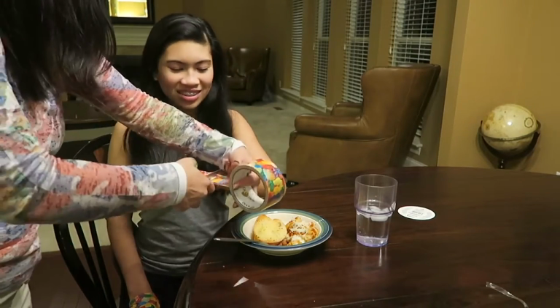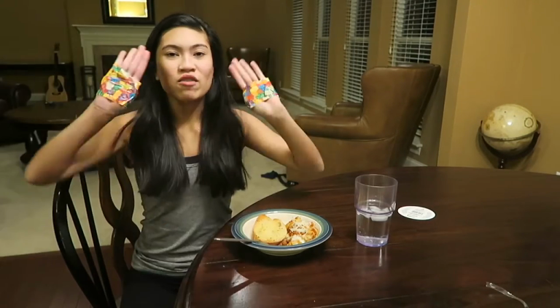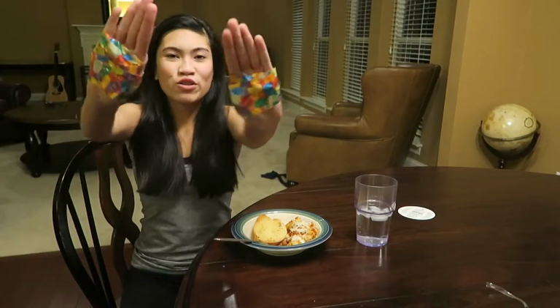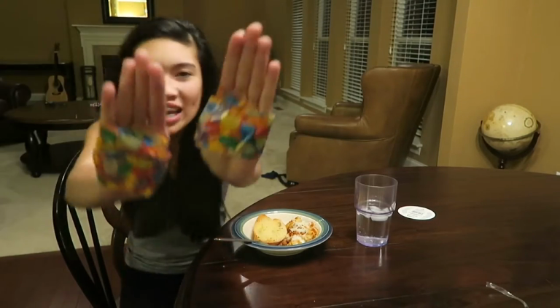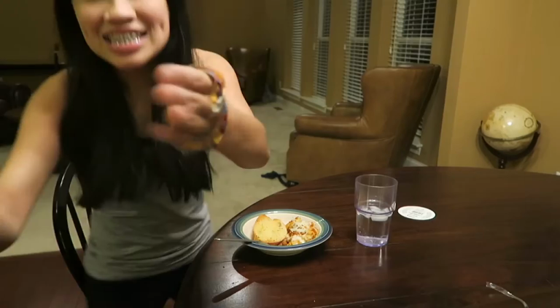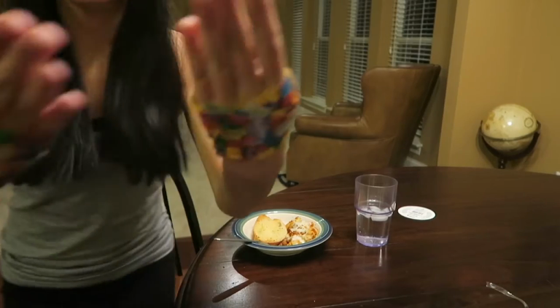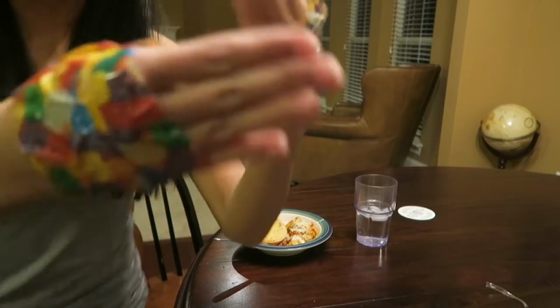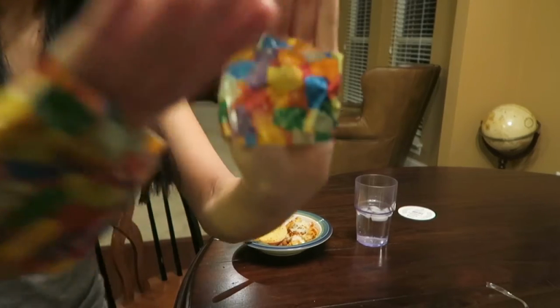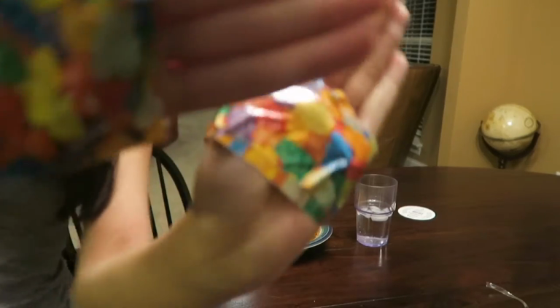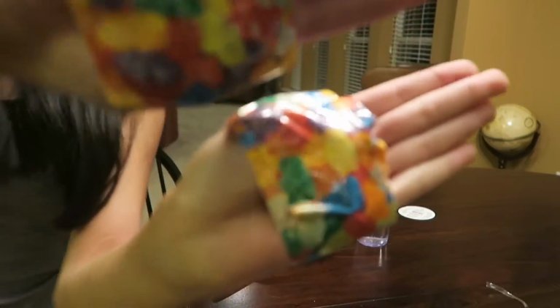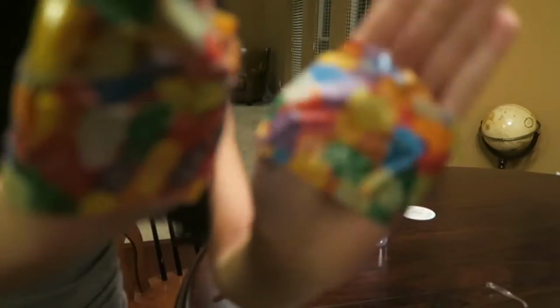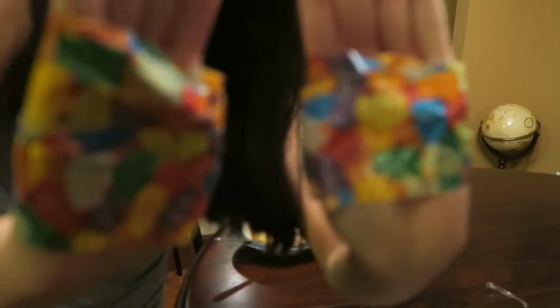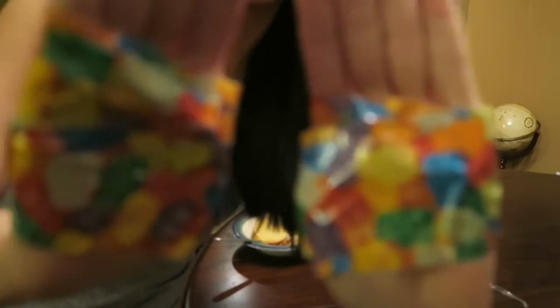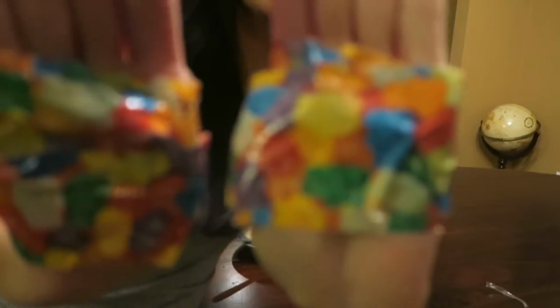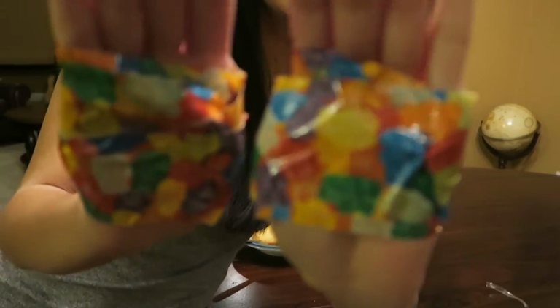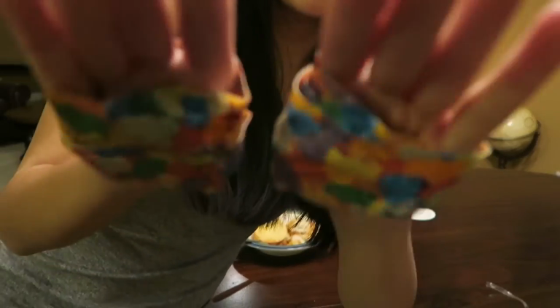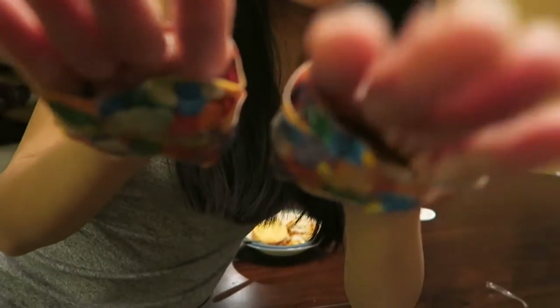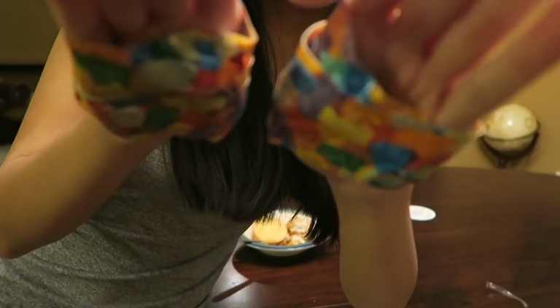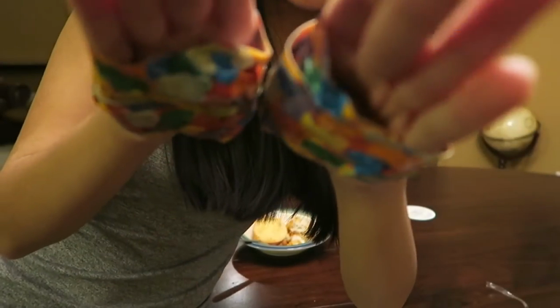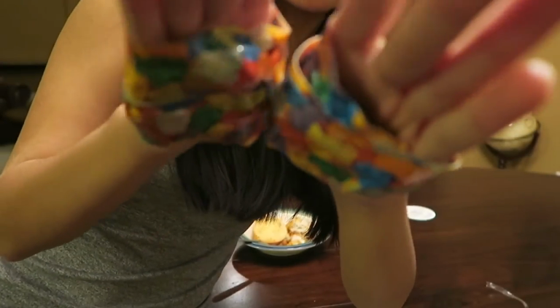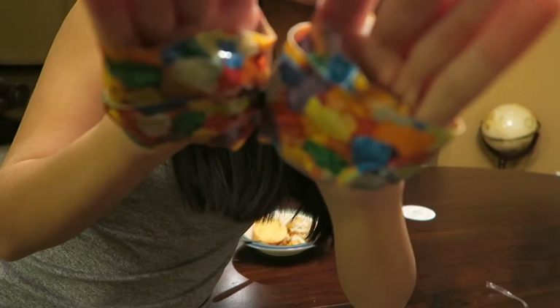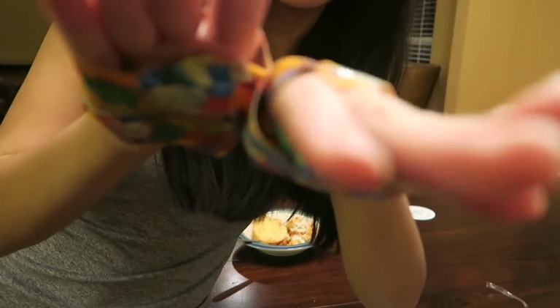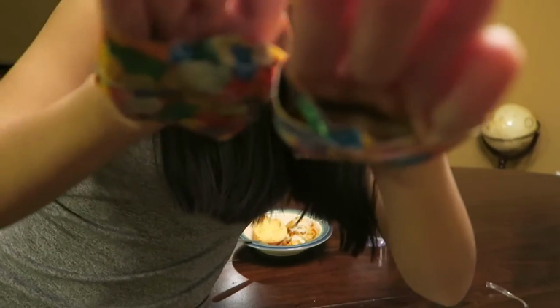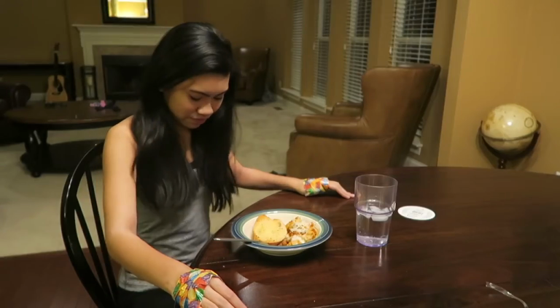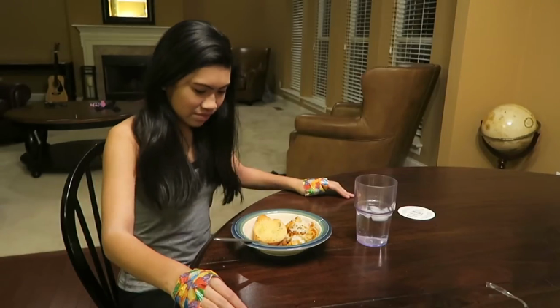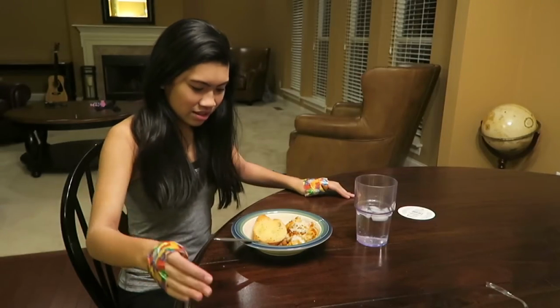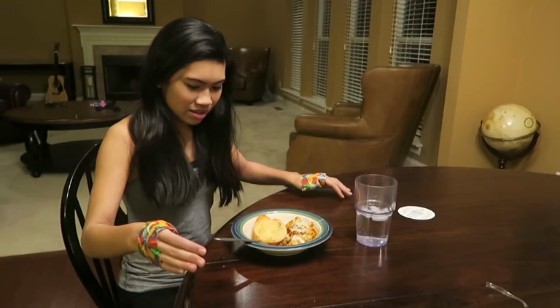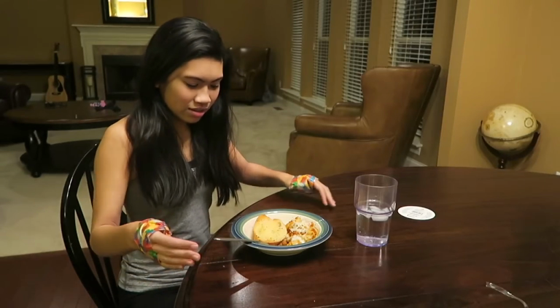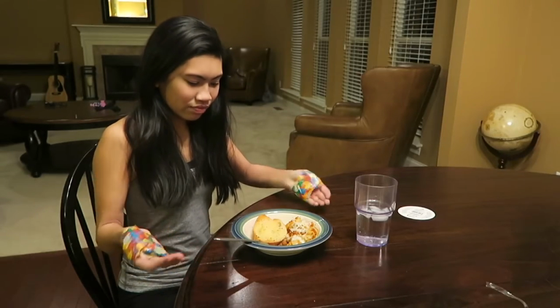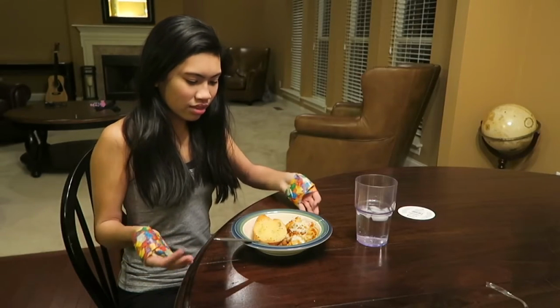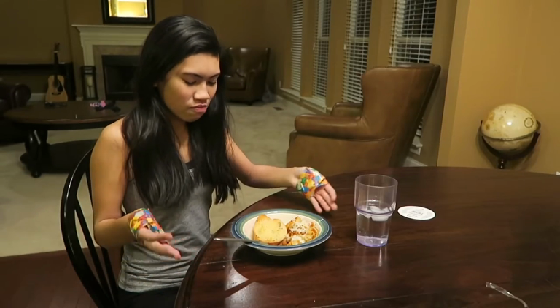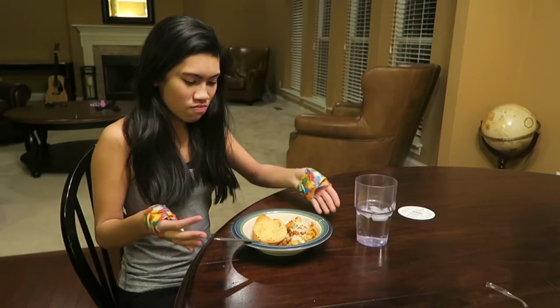Now I have both my hands taped. I'll show you so you trust me. I cannot get my thumbs out — well I could, but I'm not going to. Three, two, one, go.